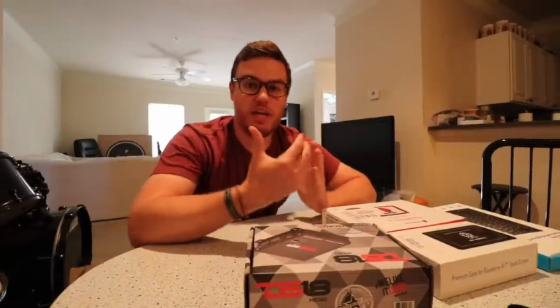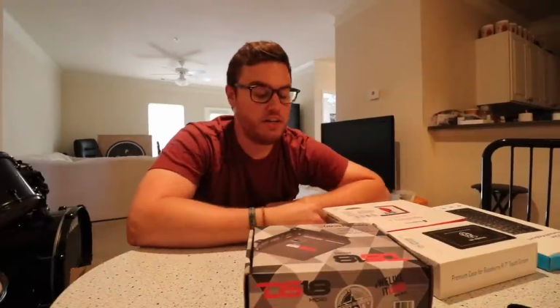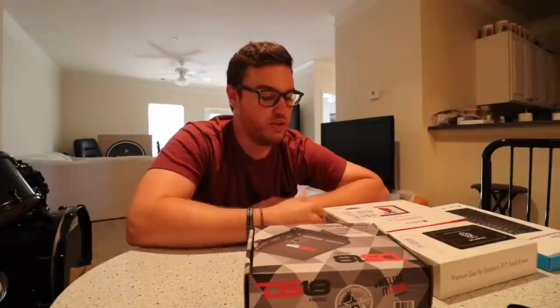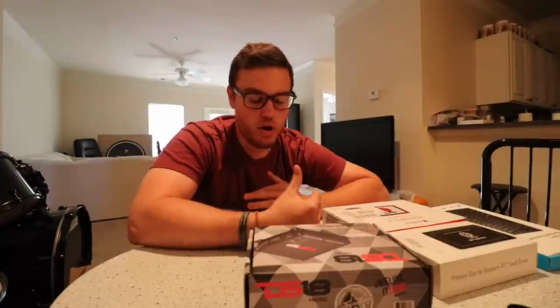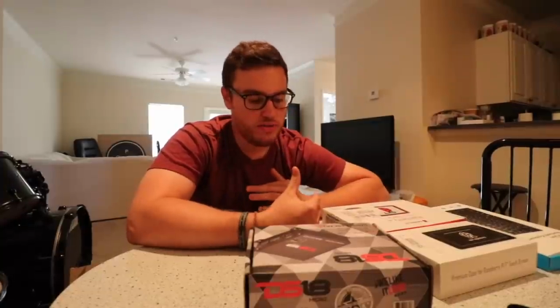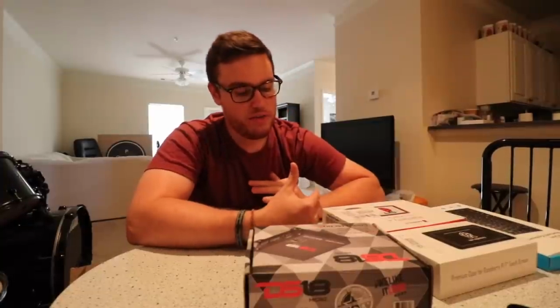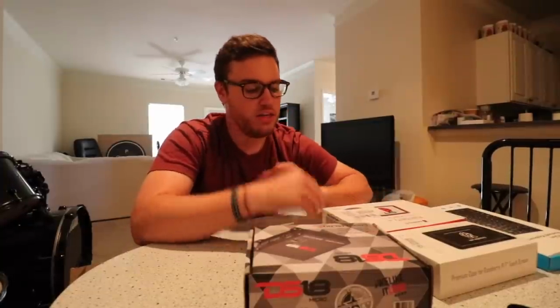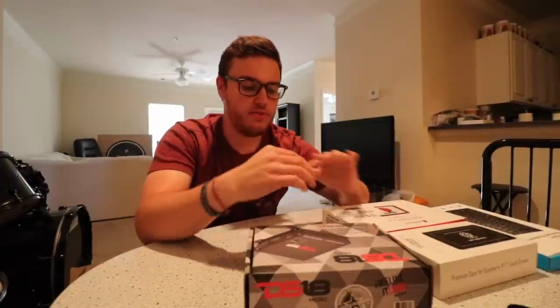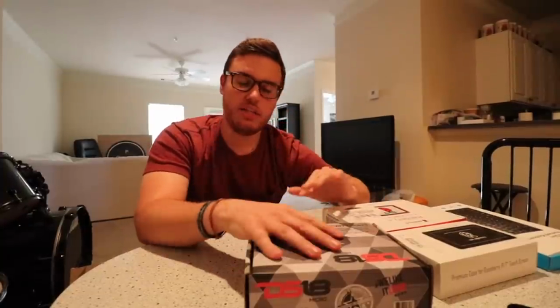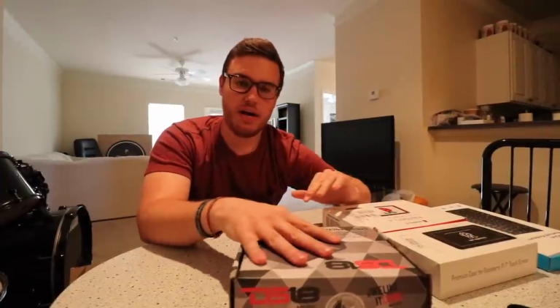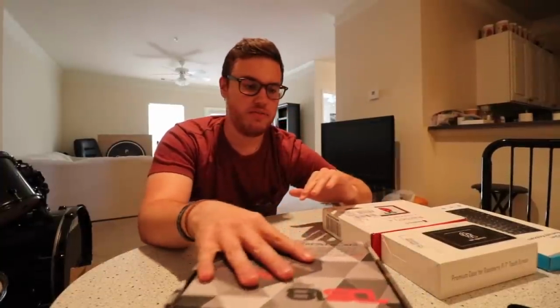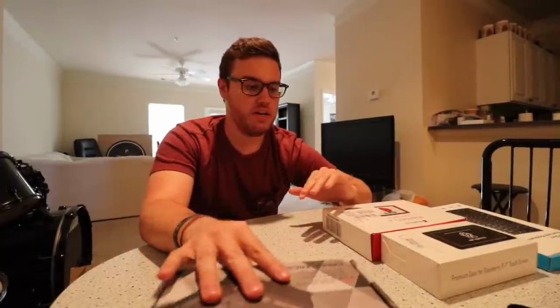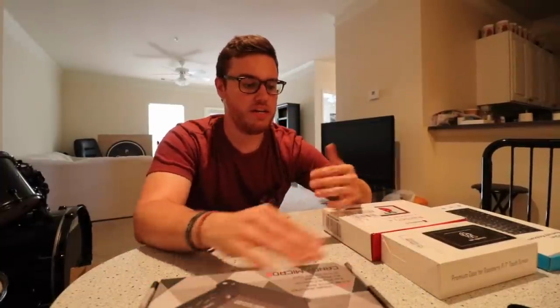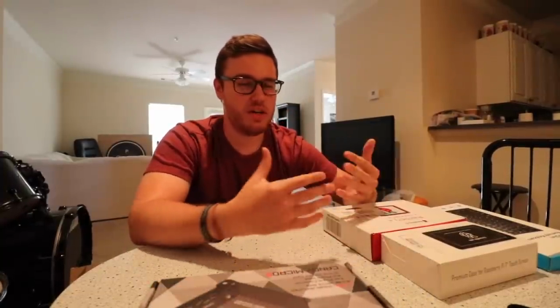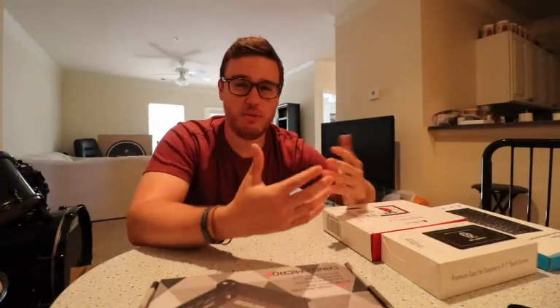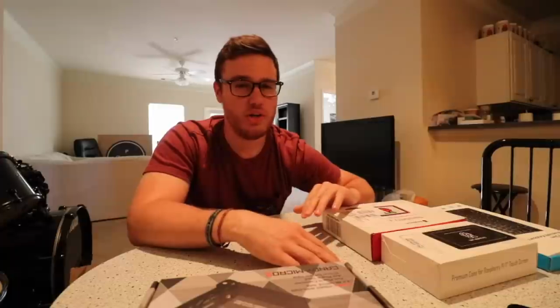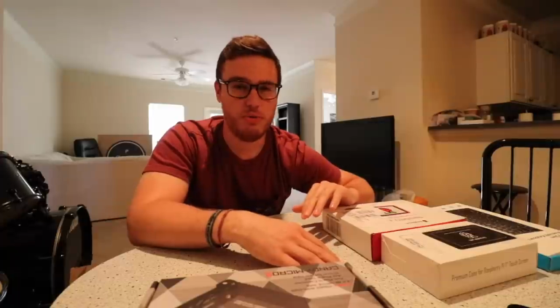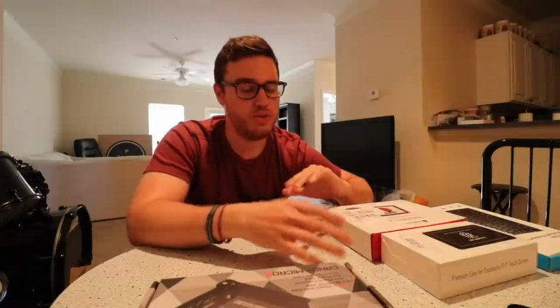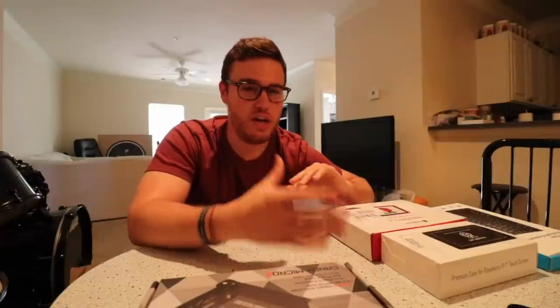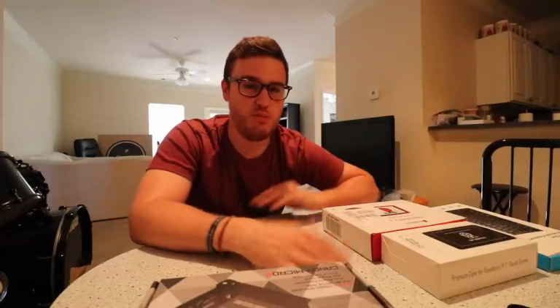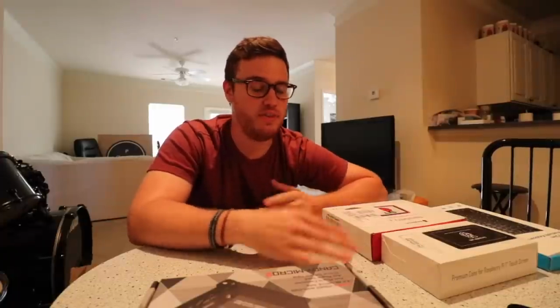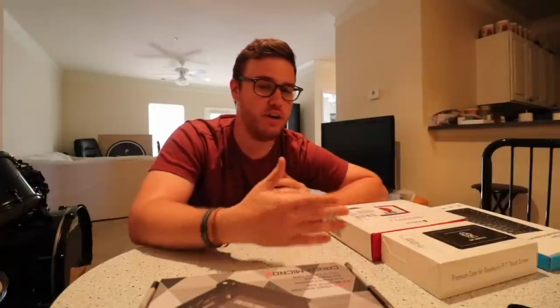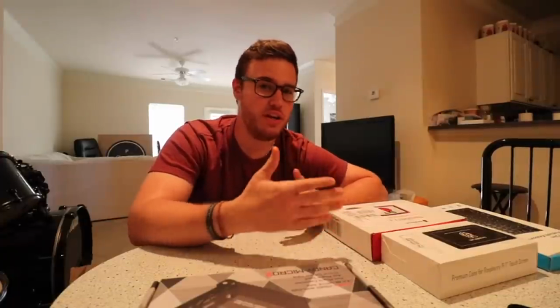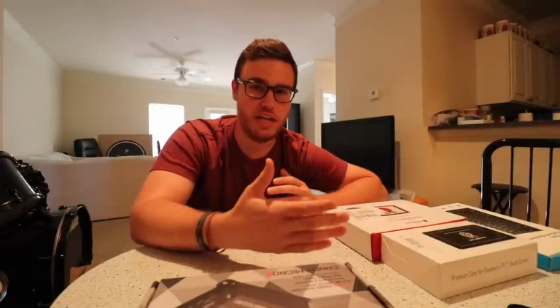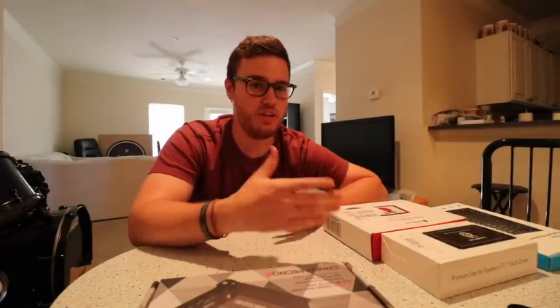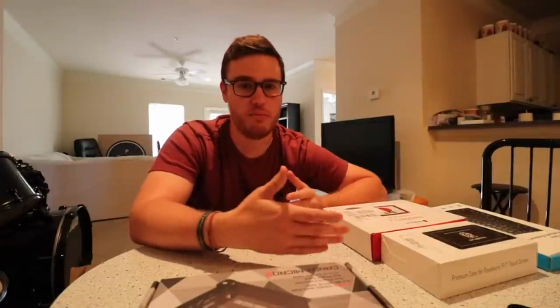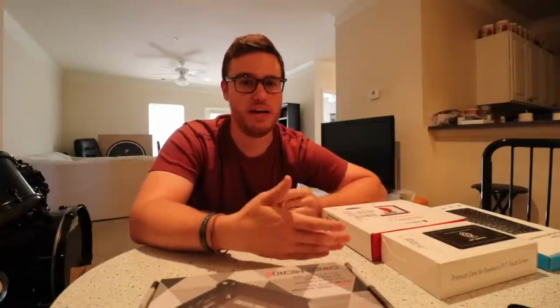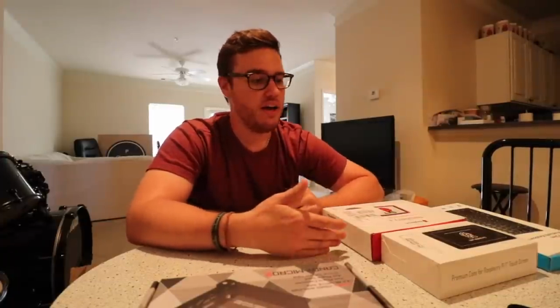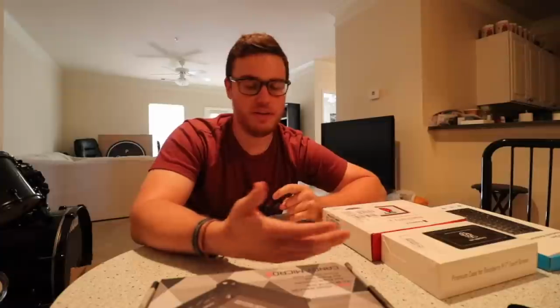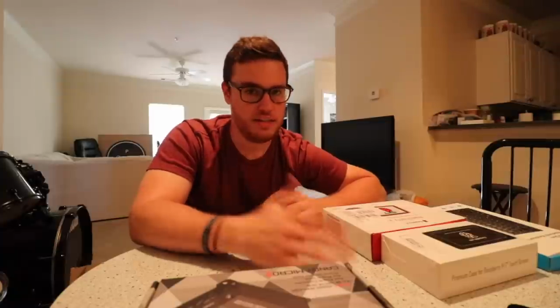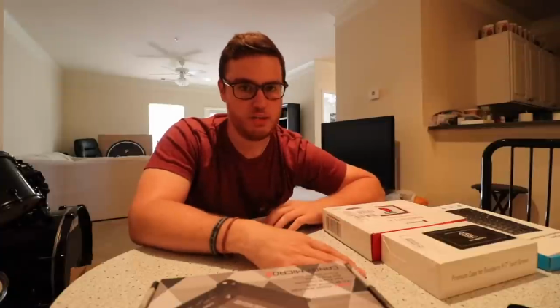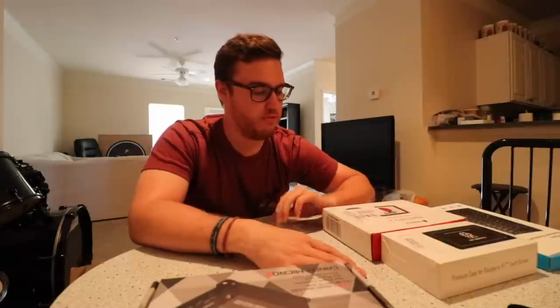Getting right into it, the whole cost for everything — just the Raspberry Pi stuff you're going to need — is going to run you about $120, which is not too bad compared to buying other gauges or a gauge pillar.